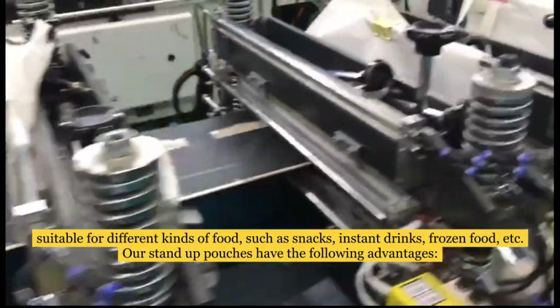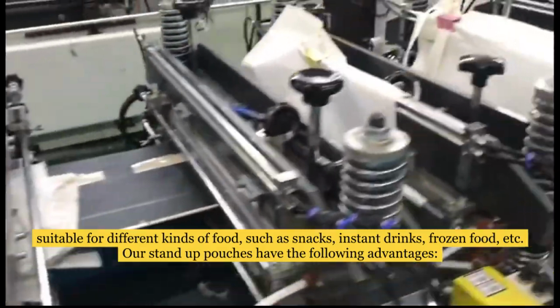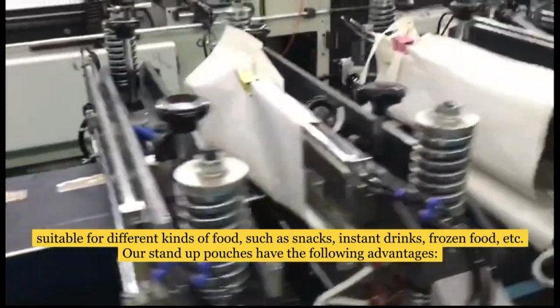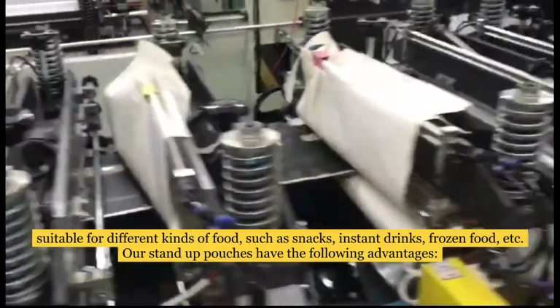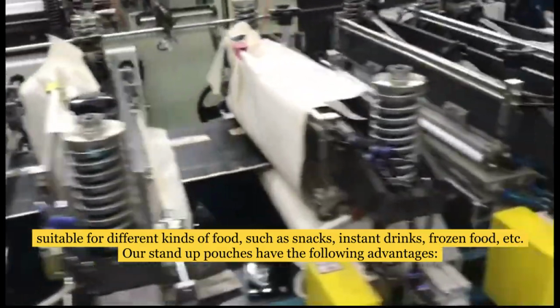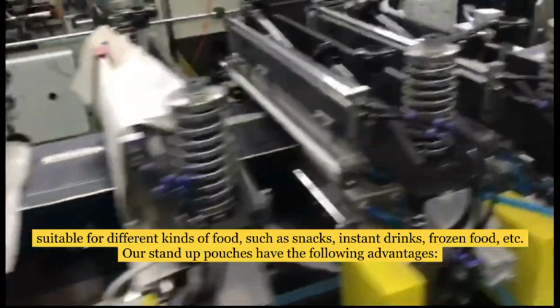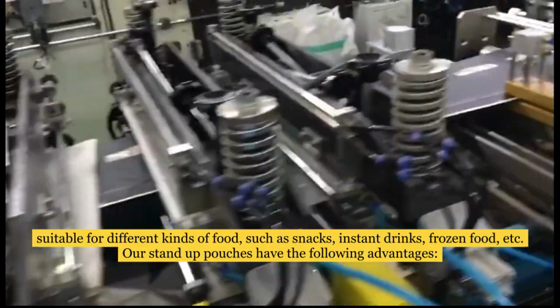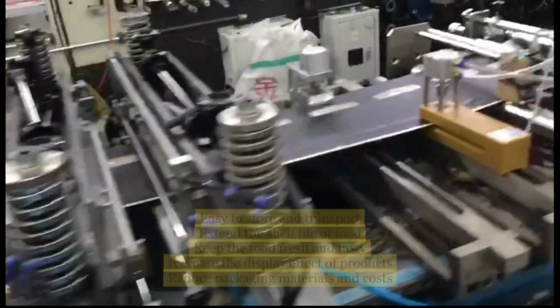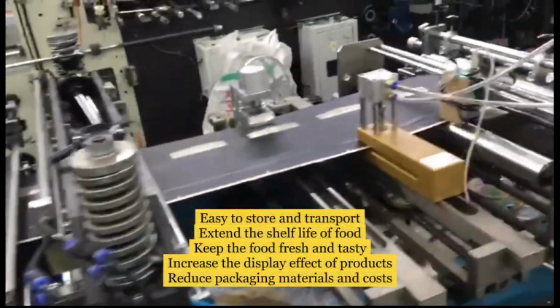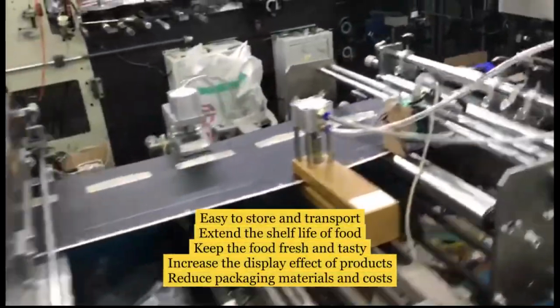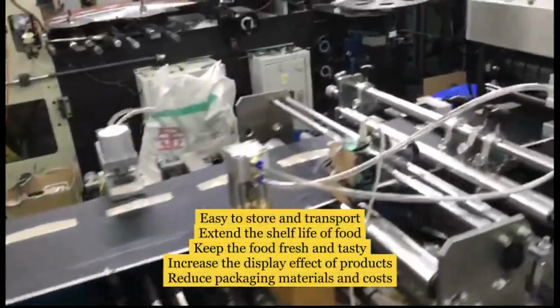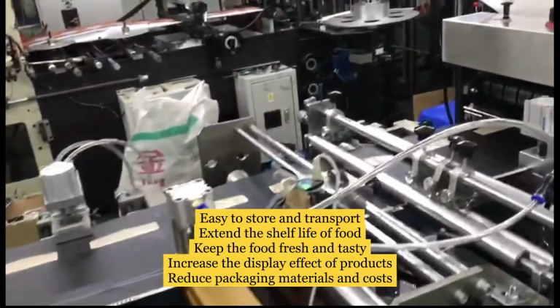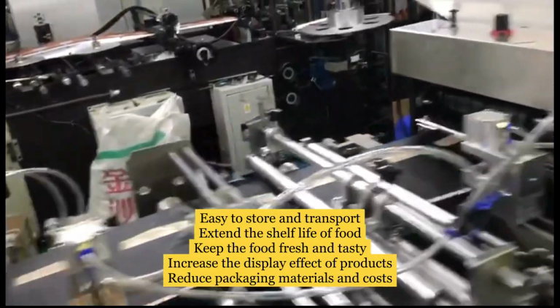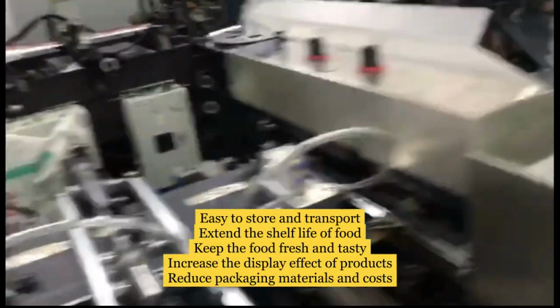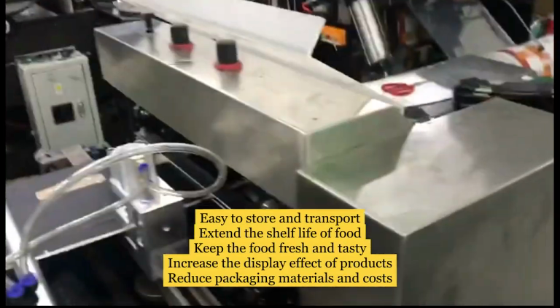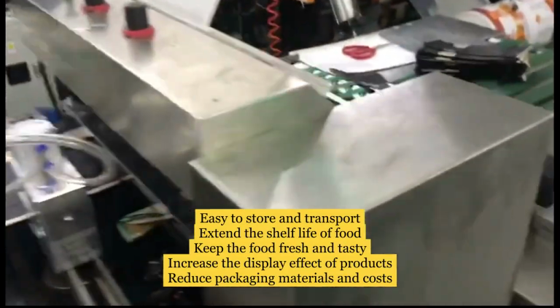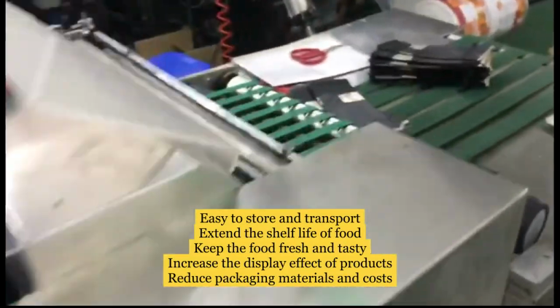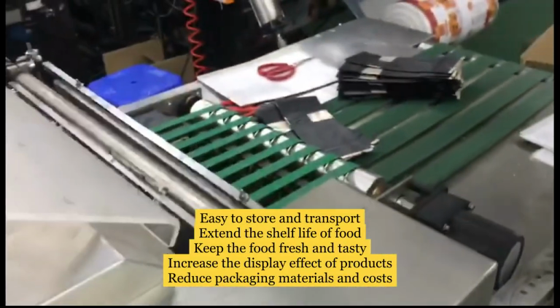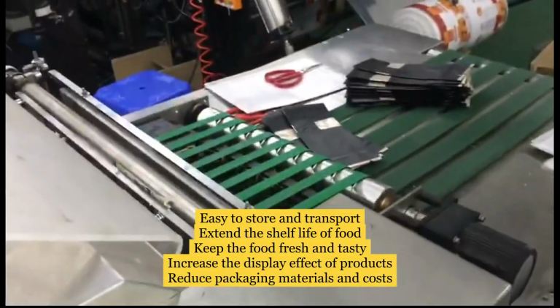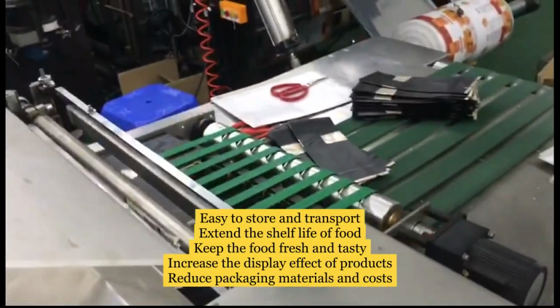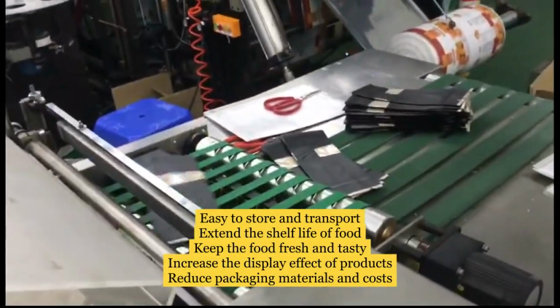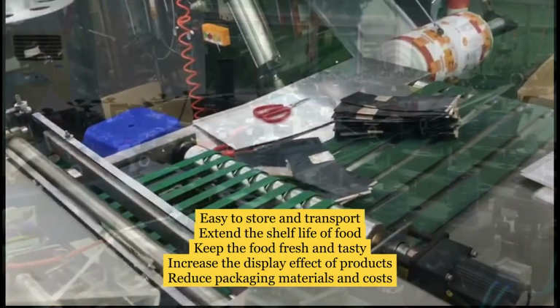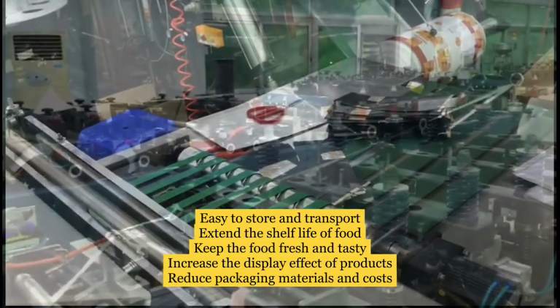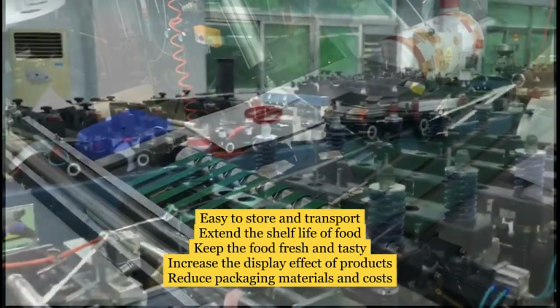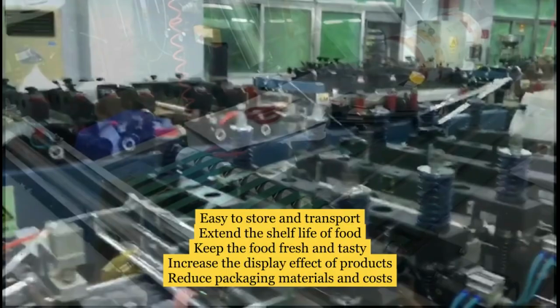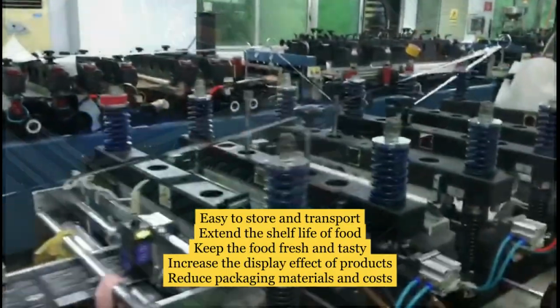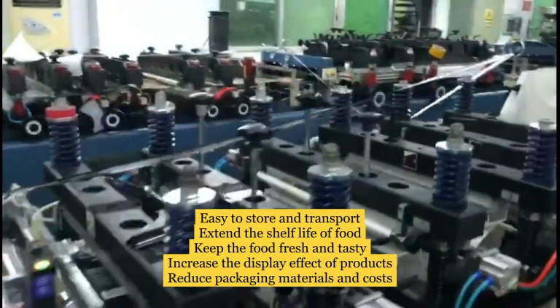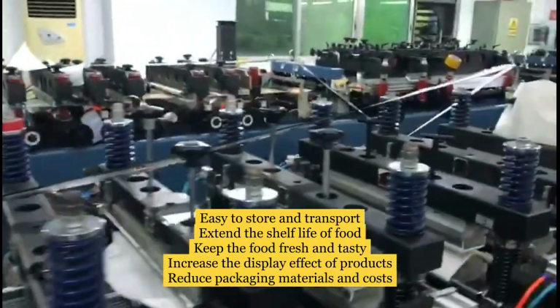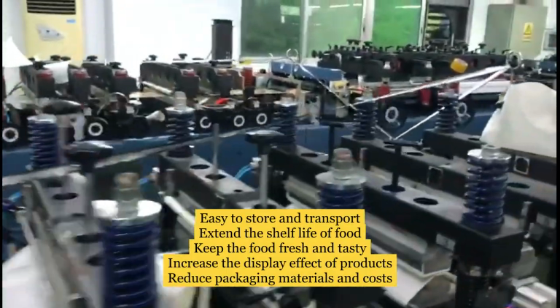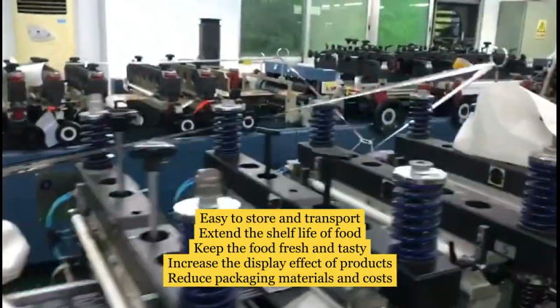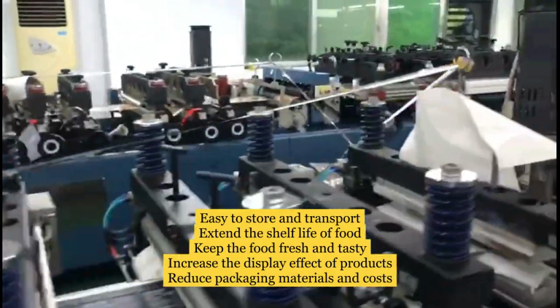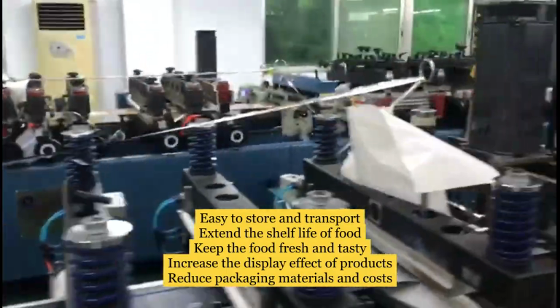Our stand-up pouches have the following advantages: easy to store and transport, extend the shelf life of food, keep the food fresh and tasty, increase the display effect of products, reduced packaging materials and costs.